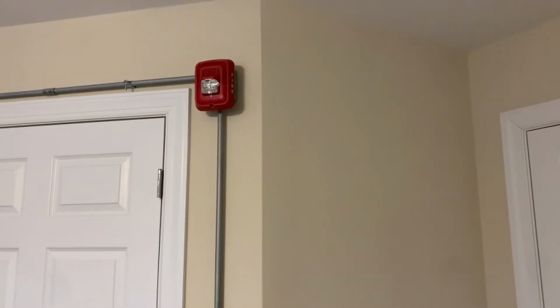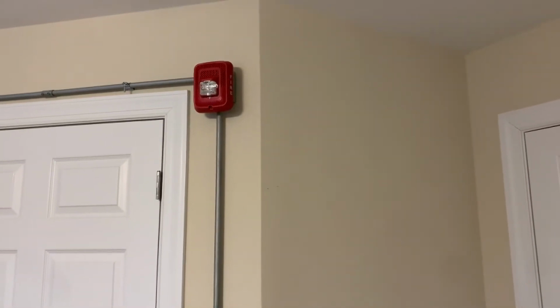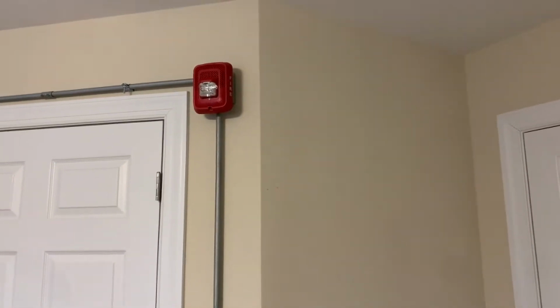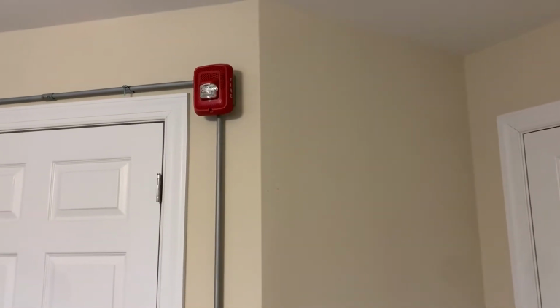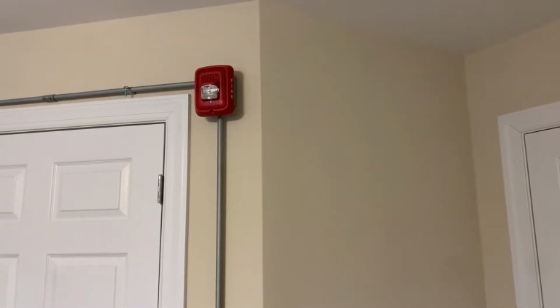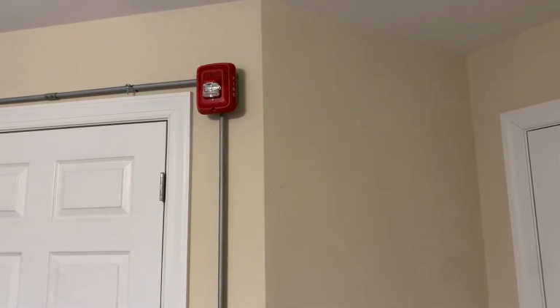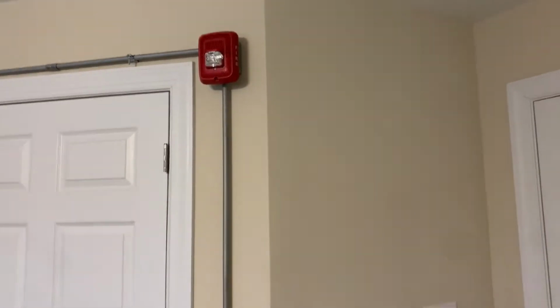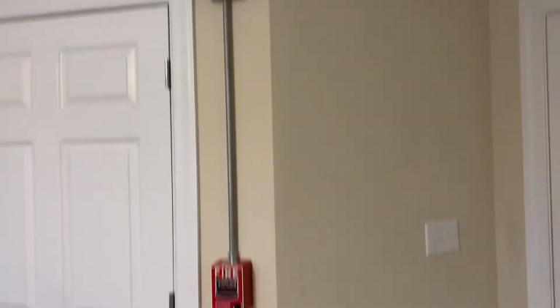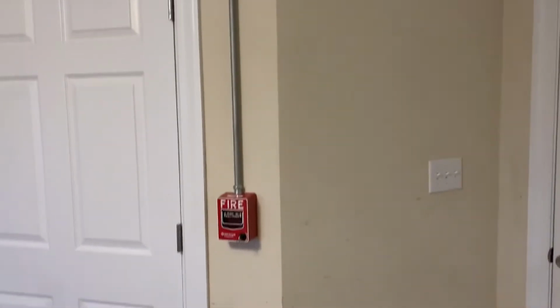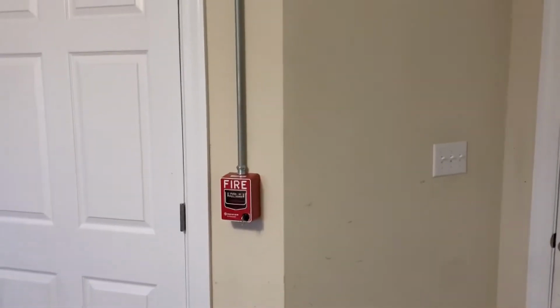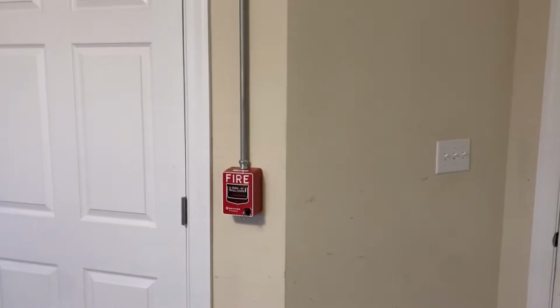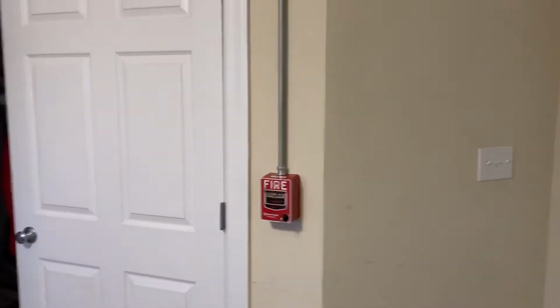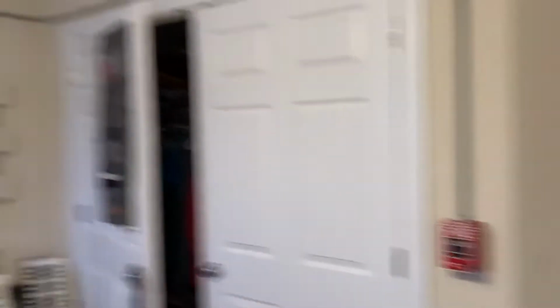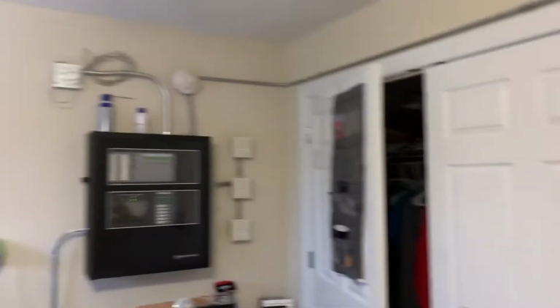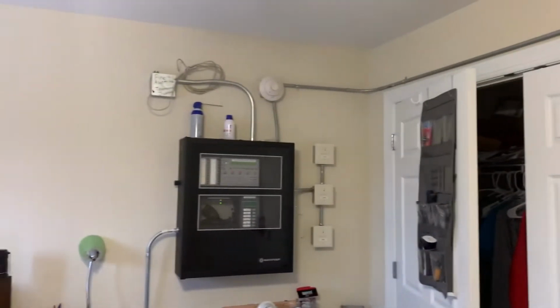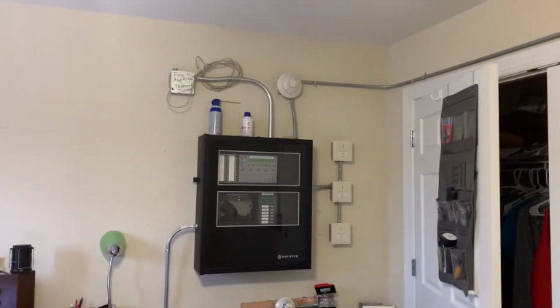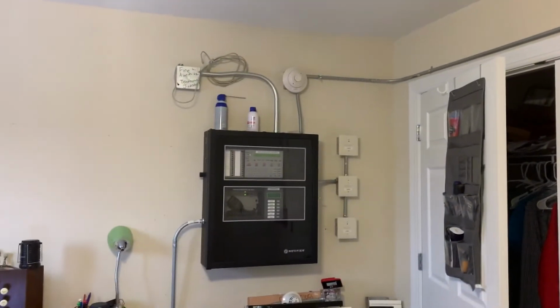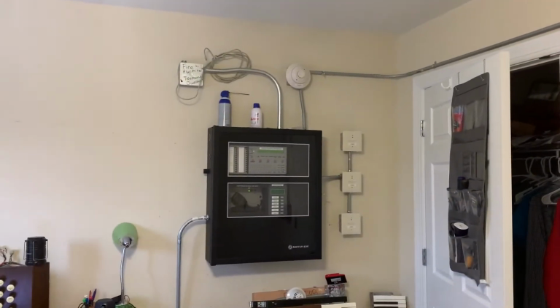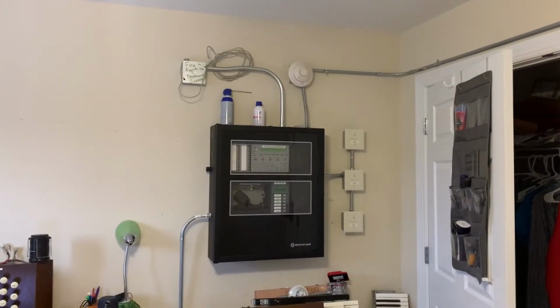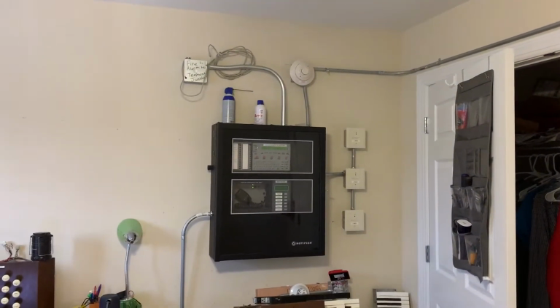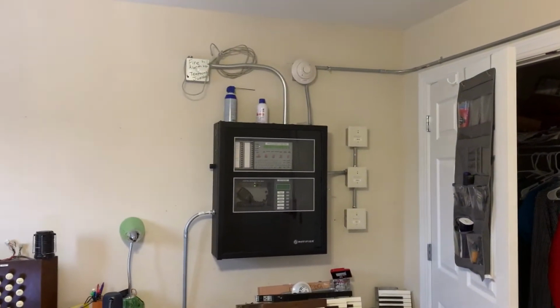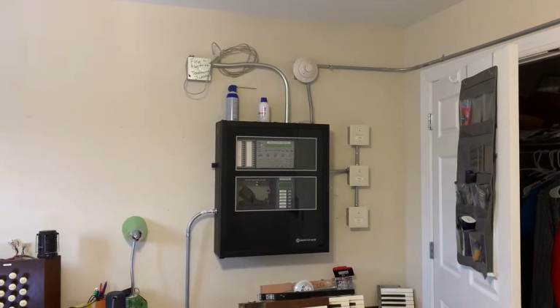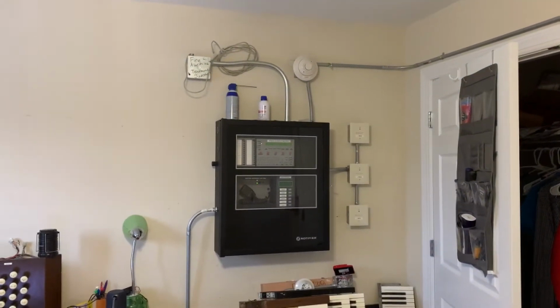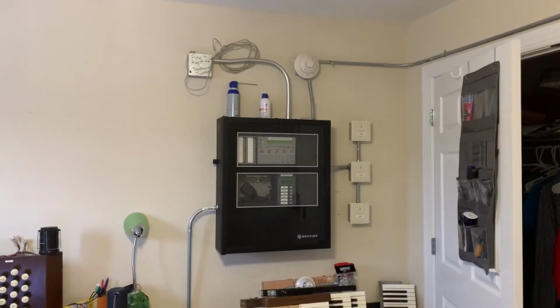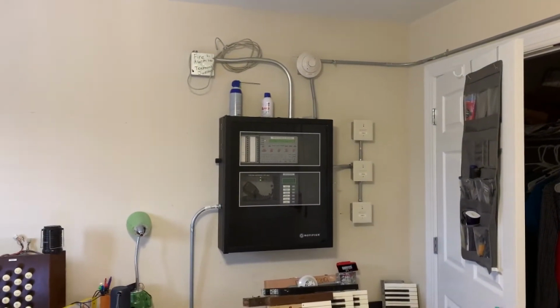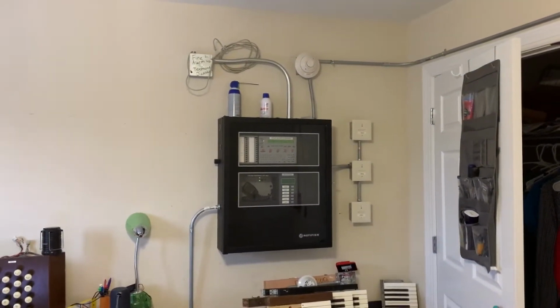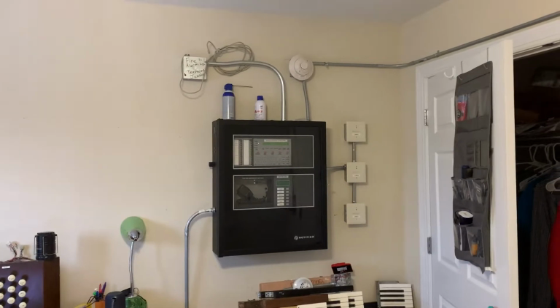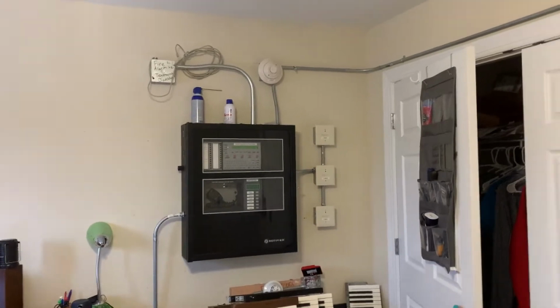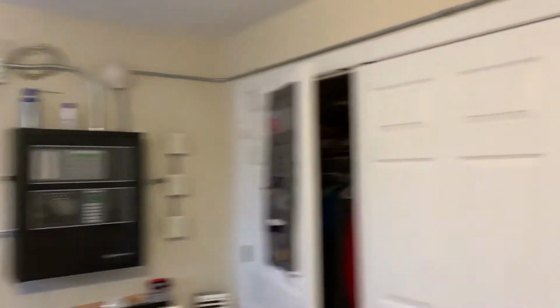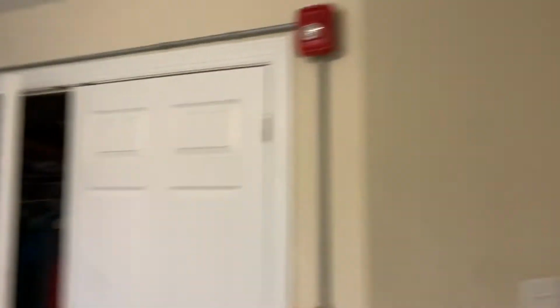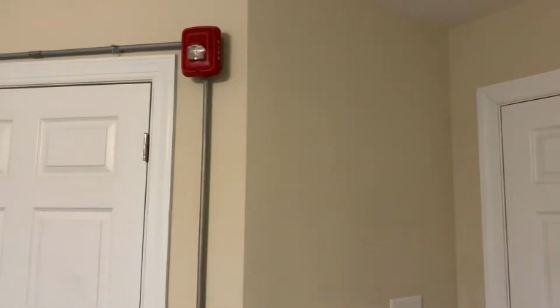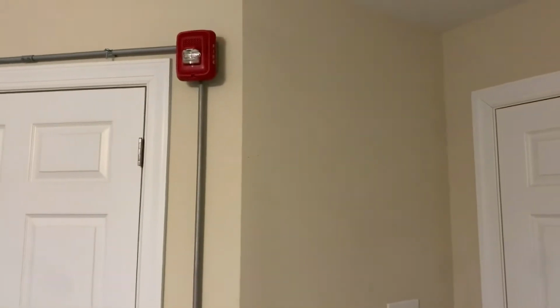I've noticed my channel has gotten quite a few subscribers, and since I am for once home alone, I get the opportunity to do a little system test for you.